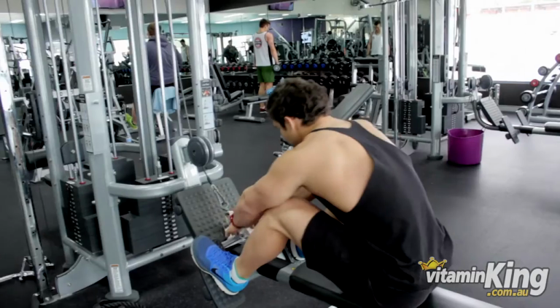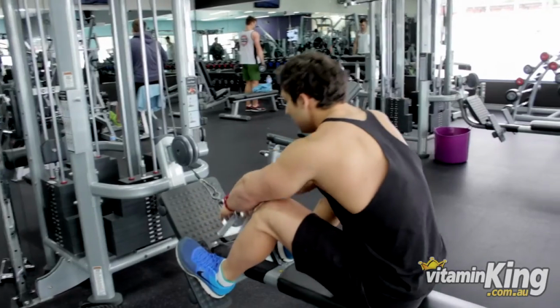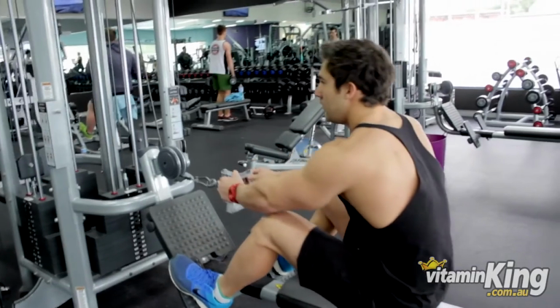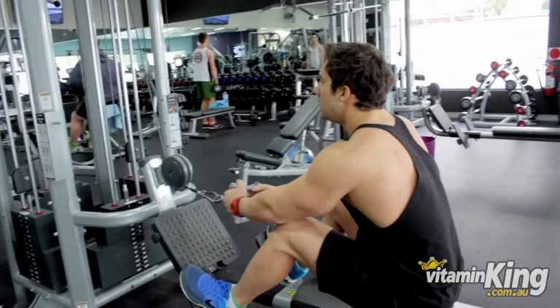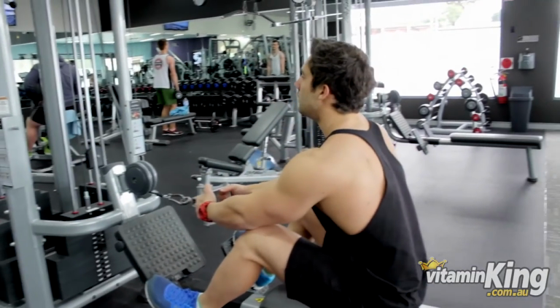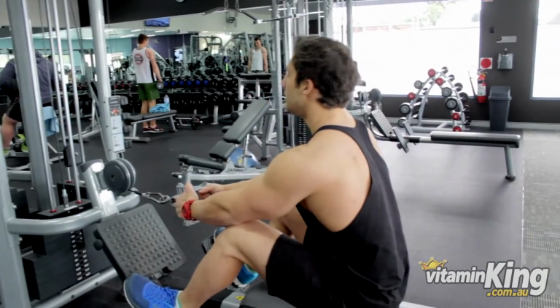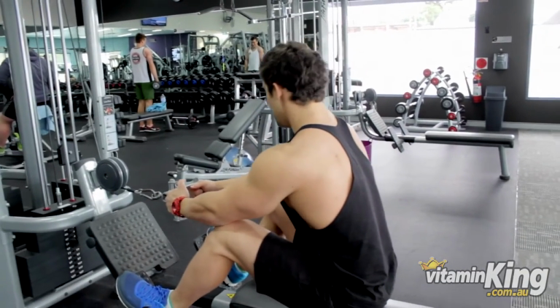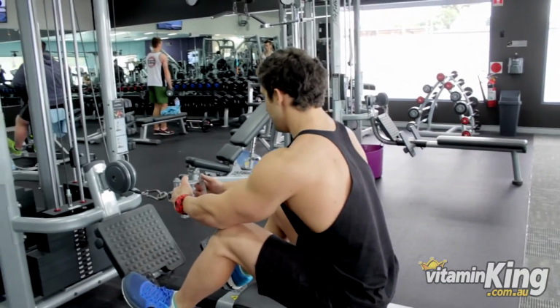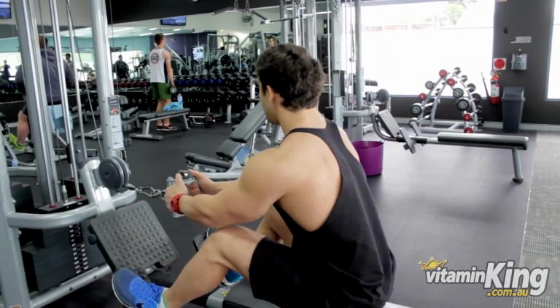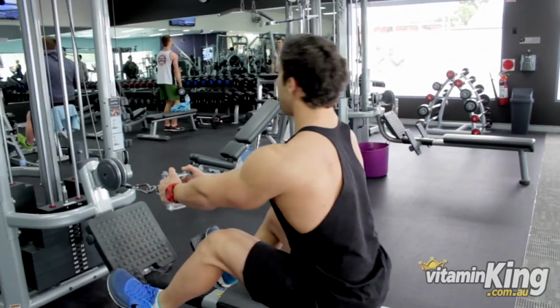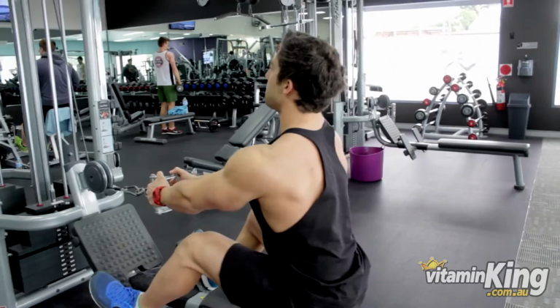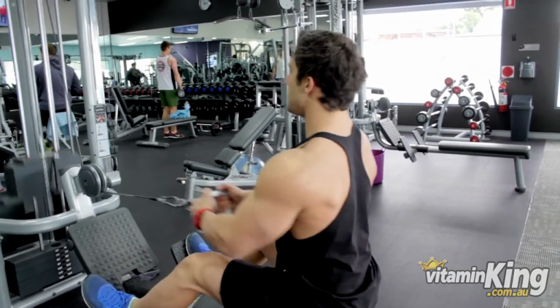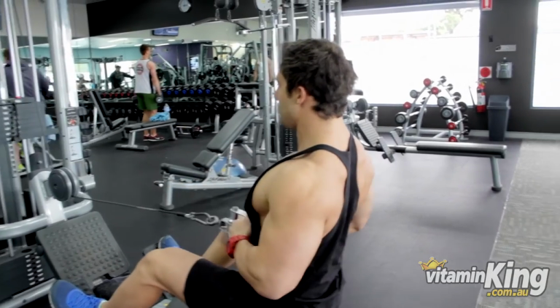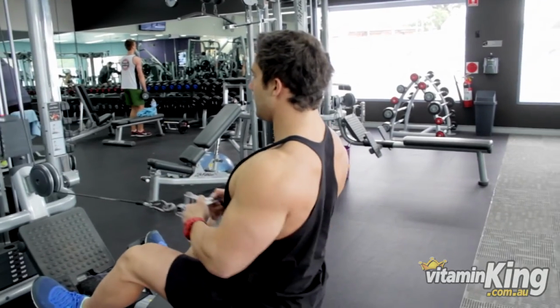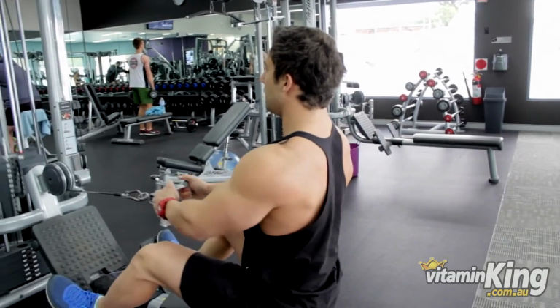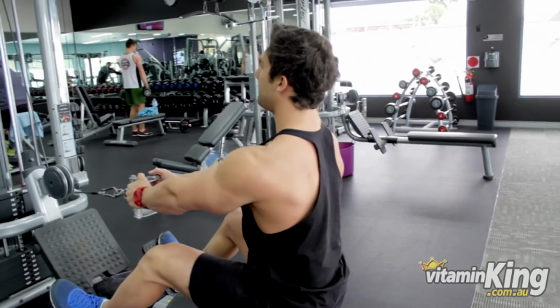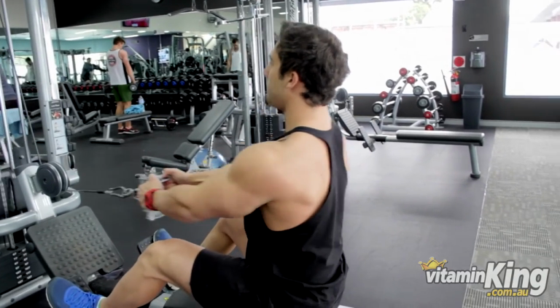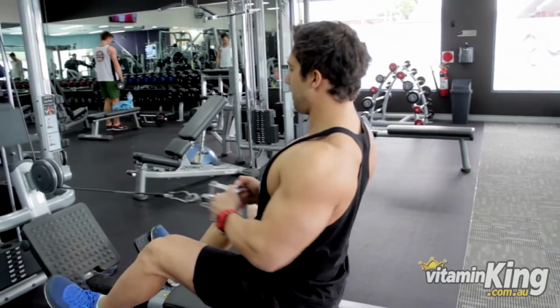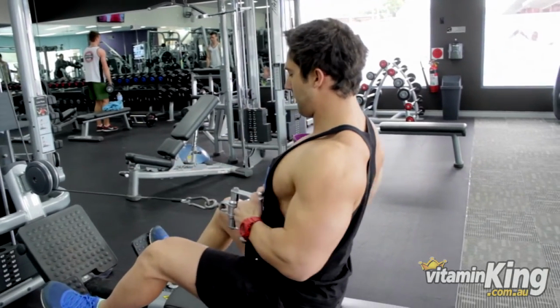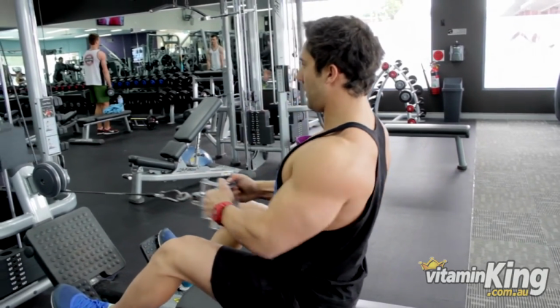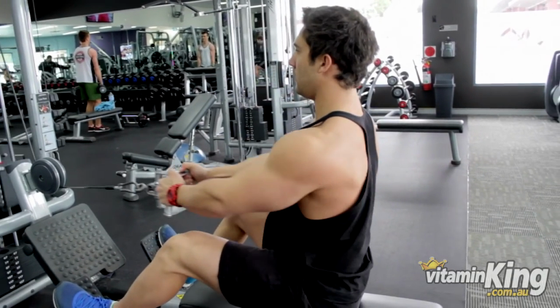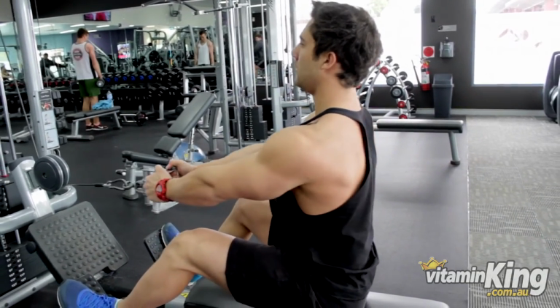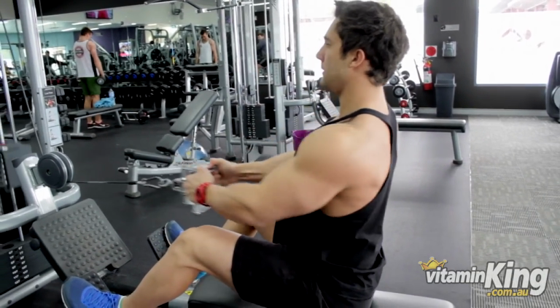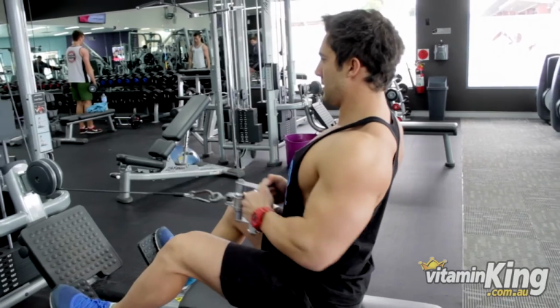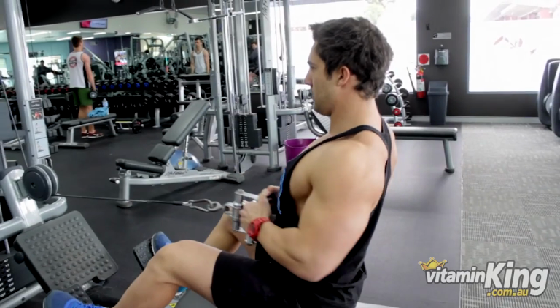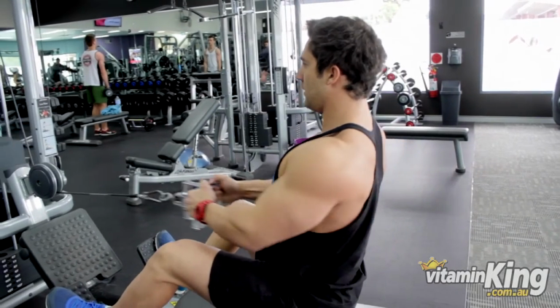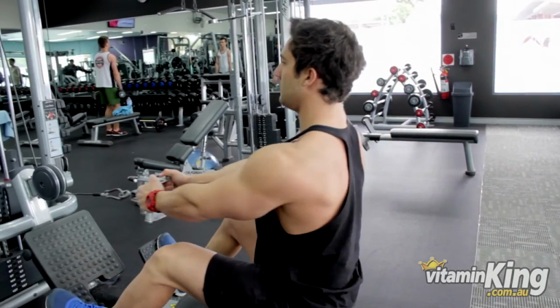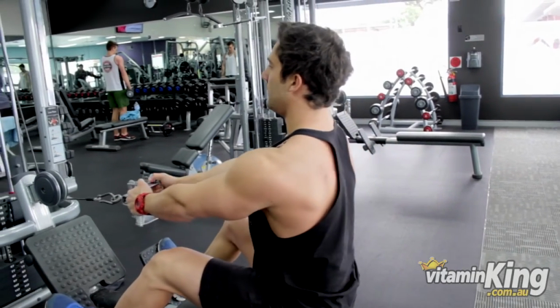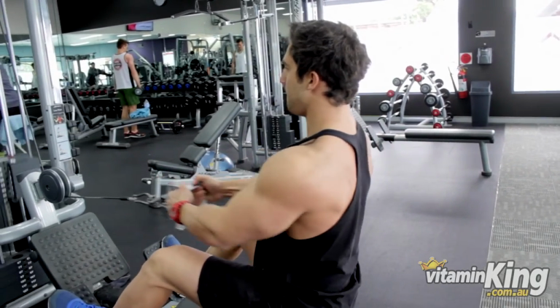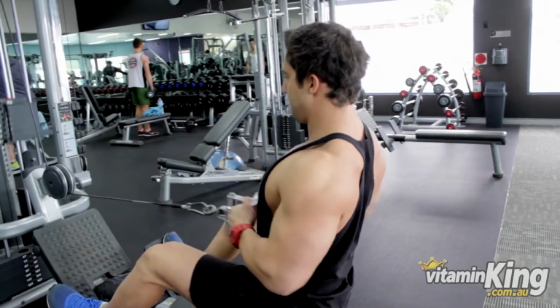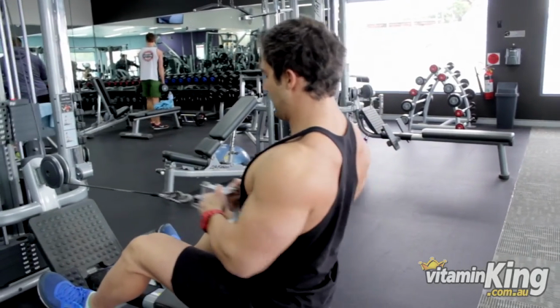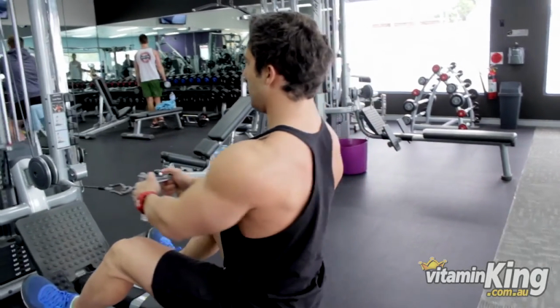For the next exercise we'll be doing seated cable rows and we'll be doing drop sets on this one. We'll be going to failure for the first set and then as soon as we finish that, drop it down and do another set to carry on.